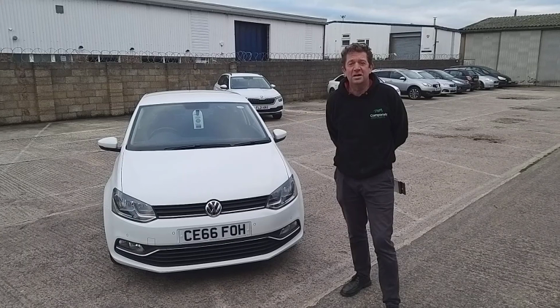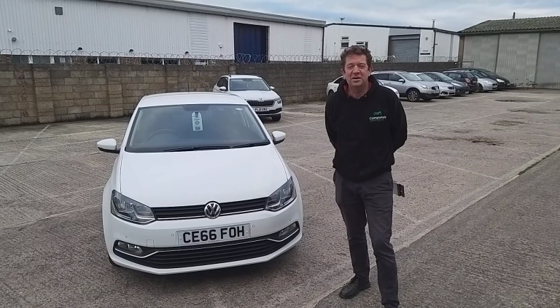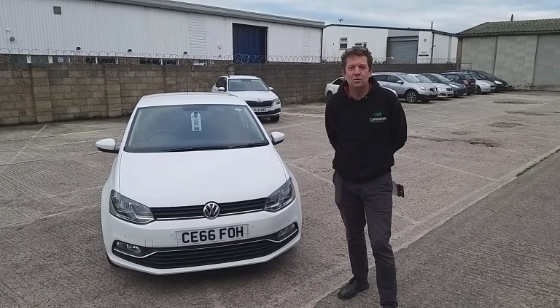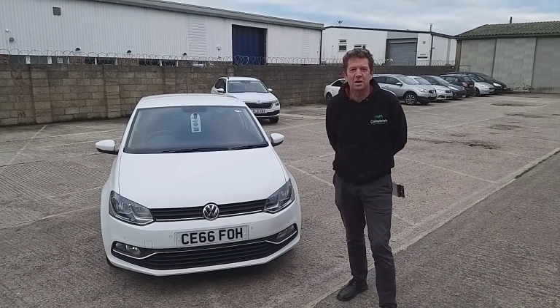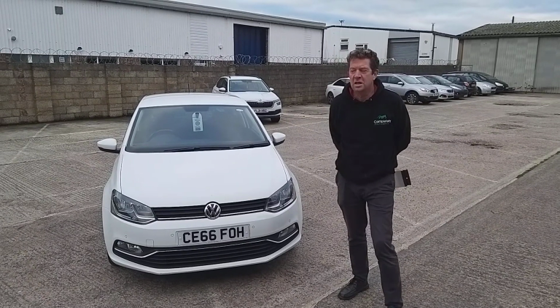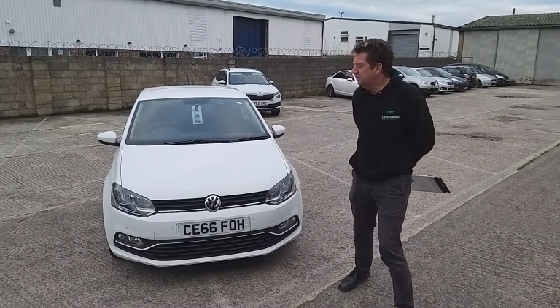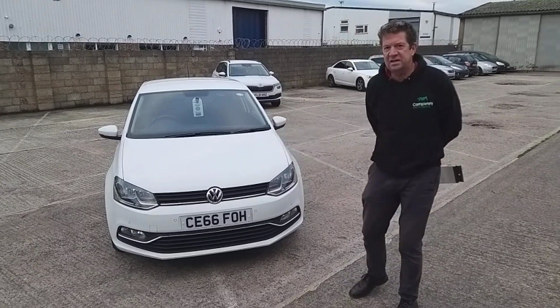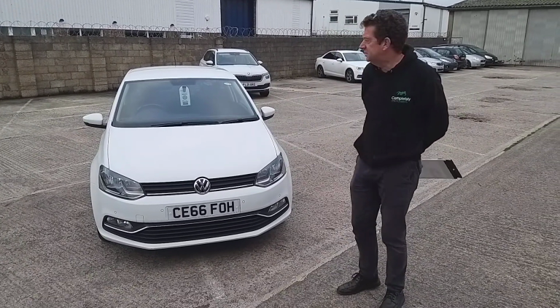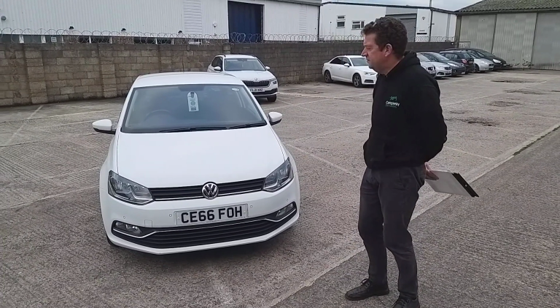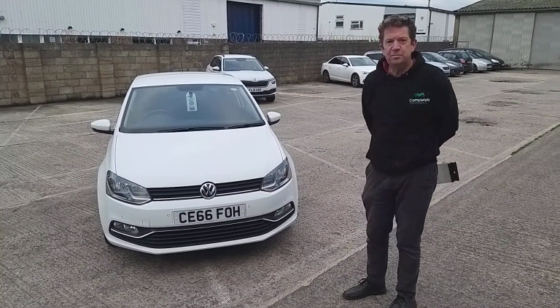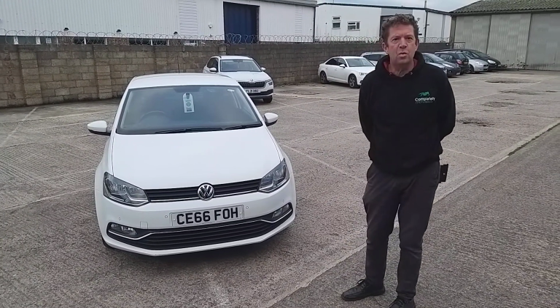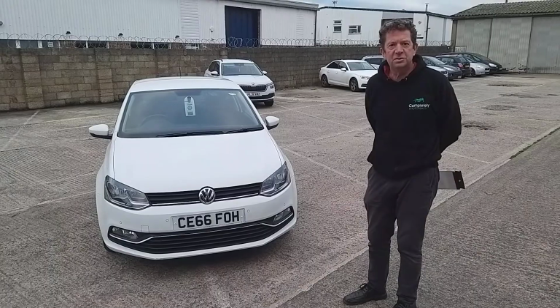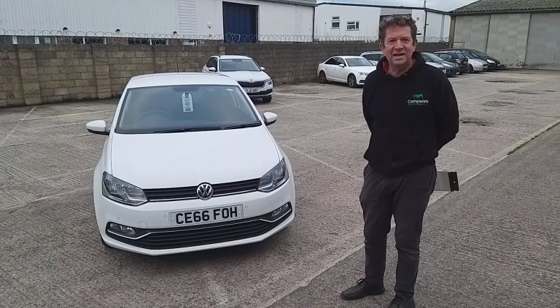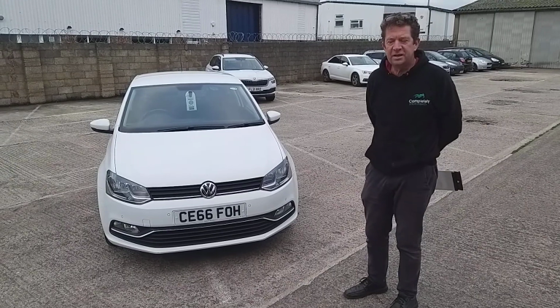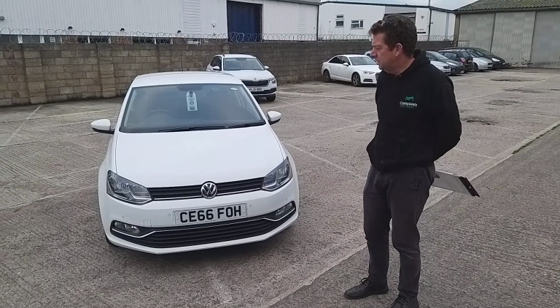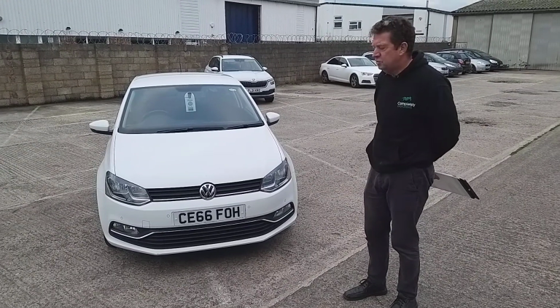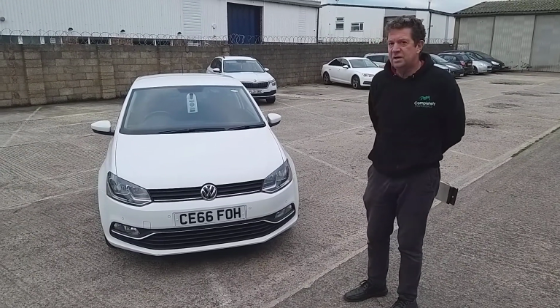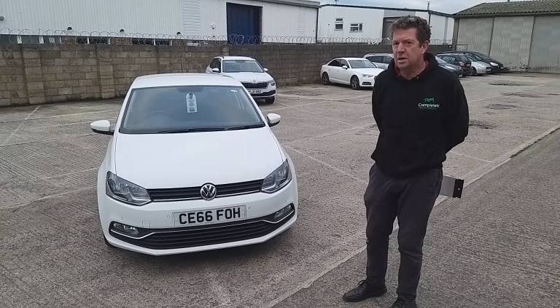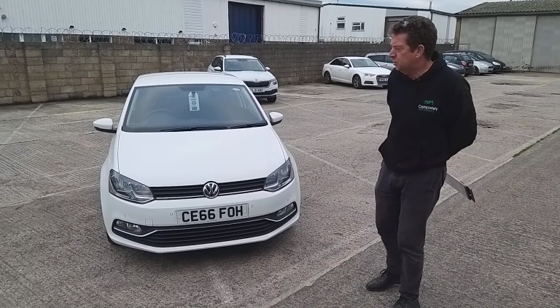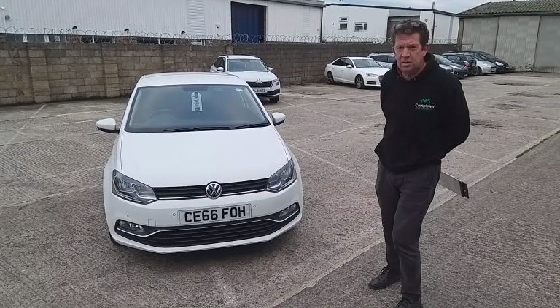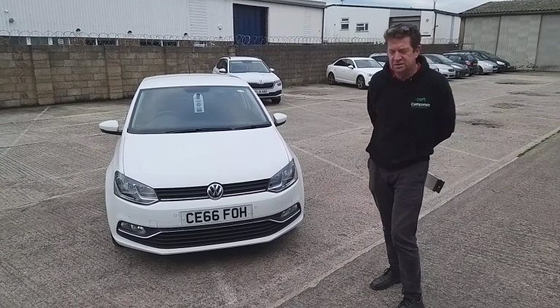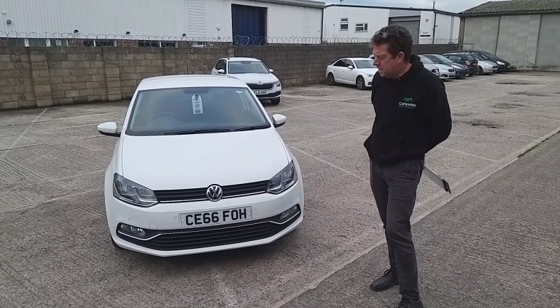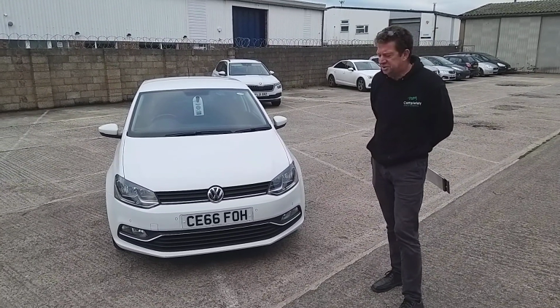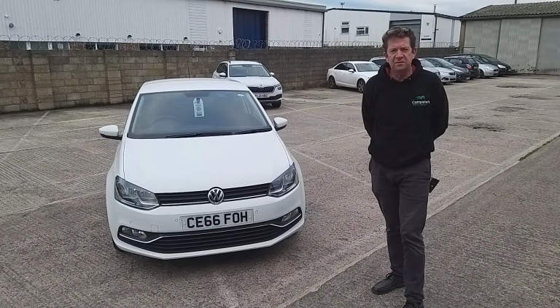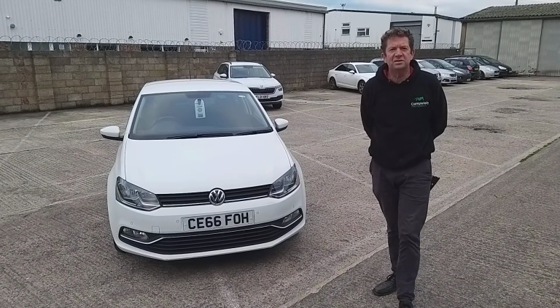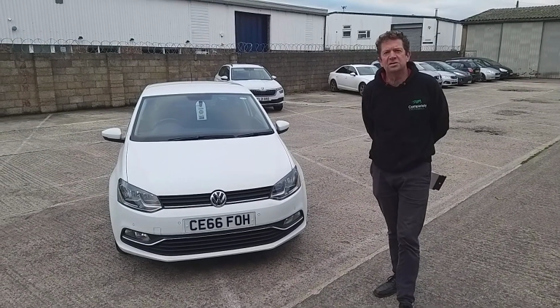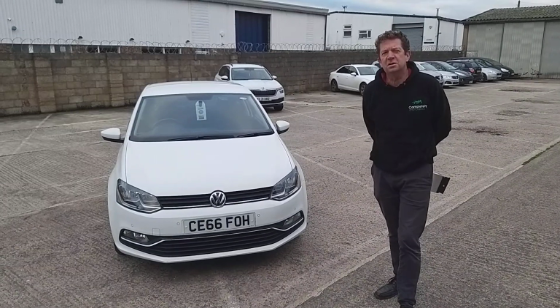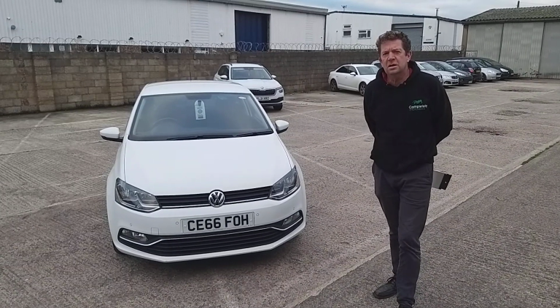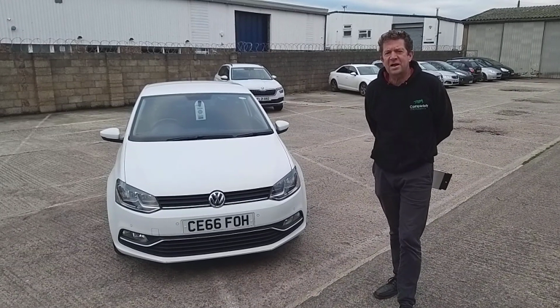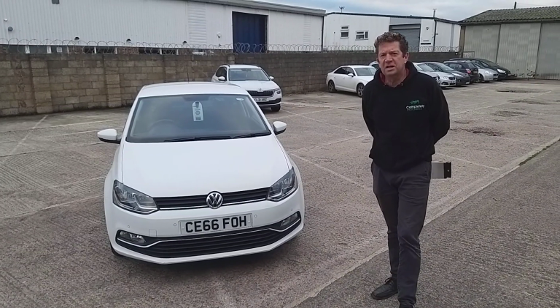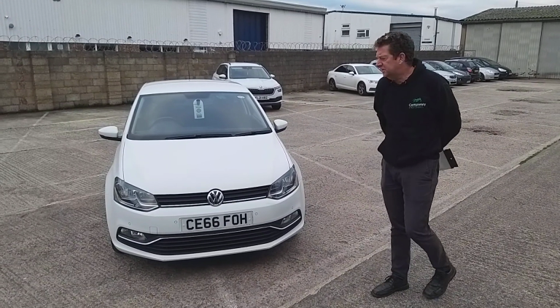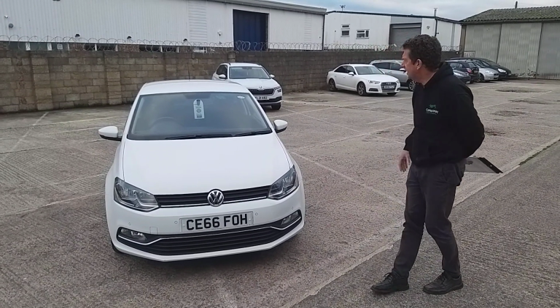Hi, Stuart here from Clearwater Cars. We've just had in this VW Polo 1.2 TSI — really, really nice car this one. It's two owners and just over 50,000 miles, so it's done average mileage for its age.